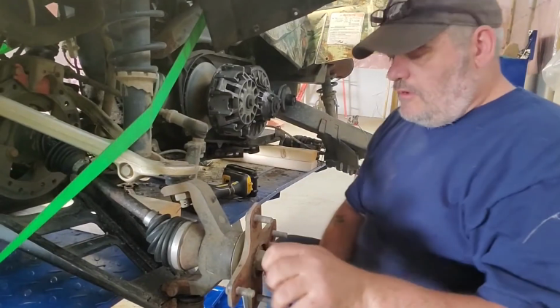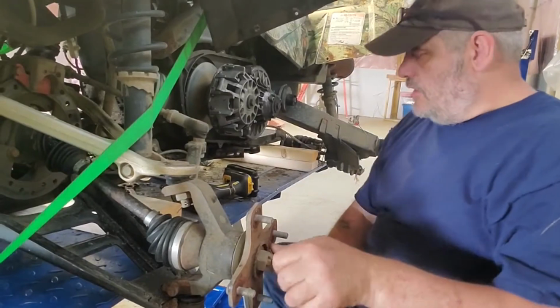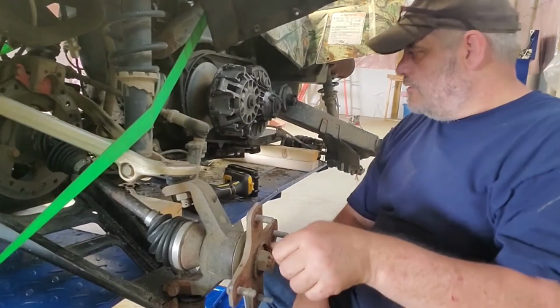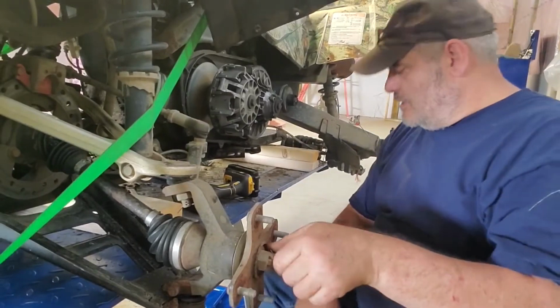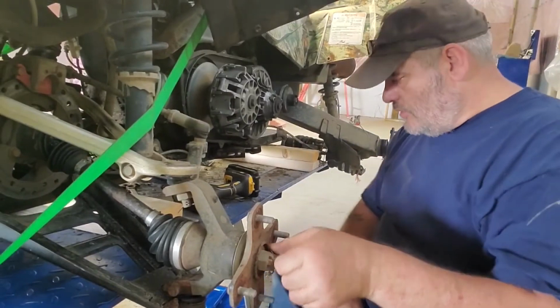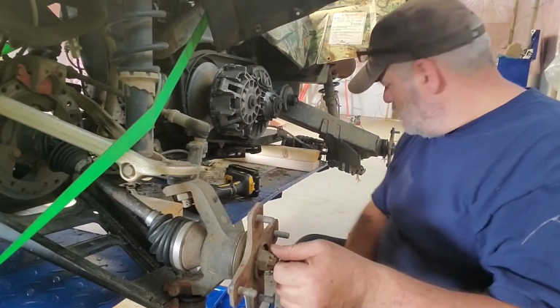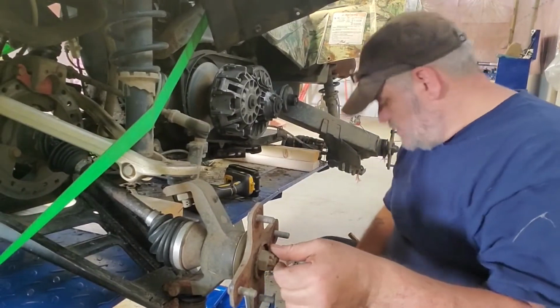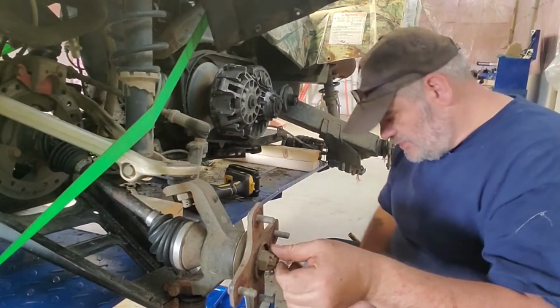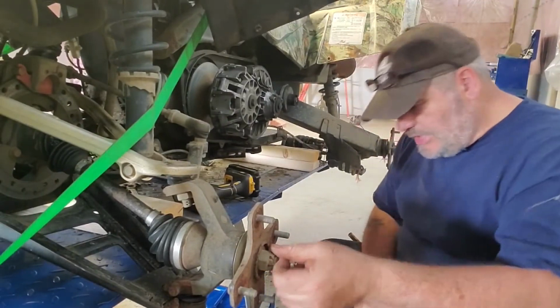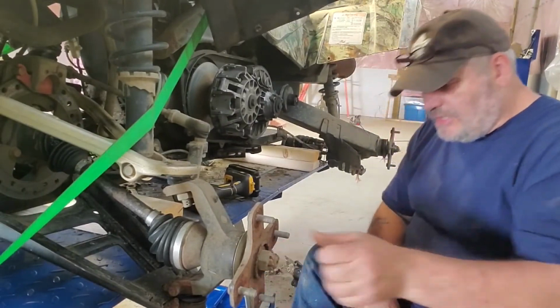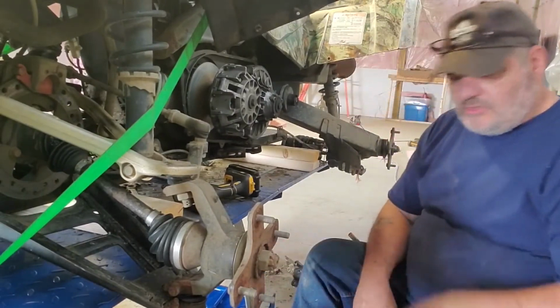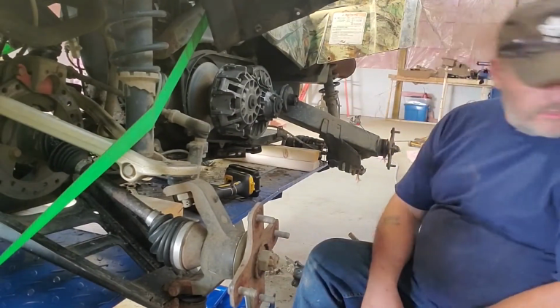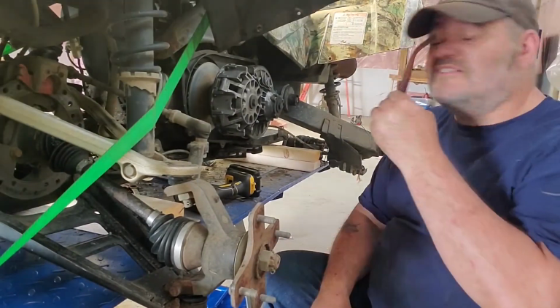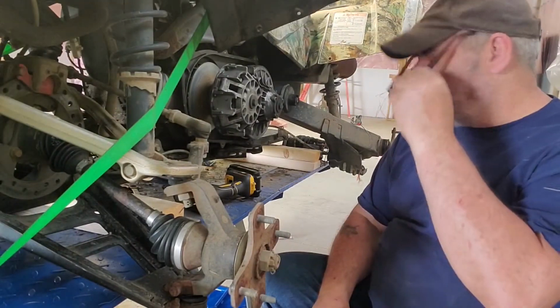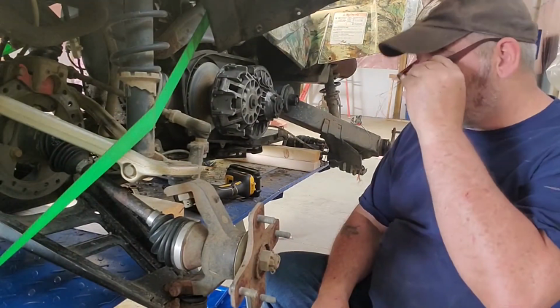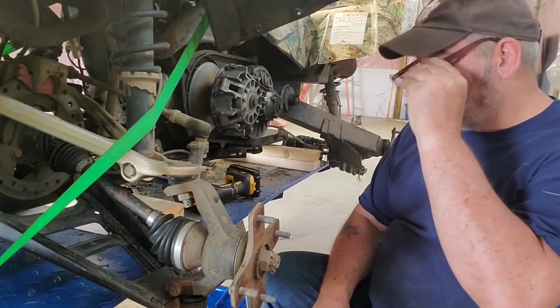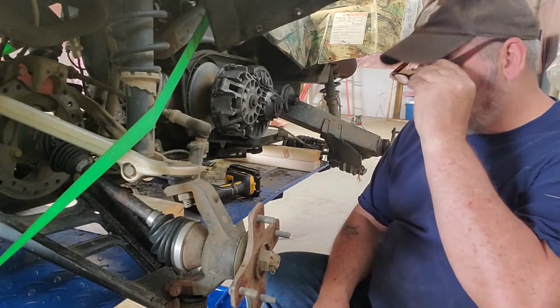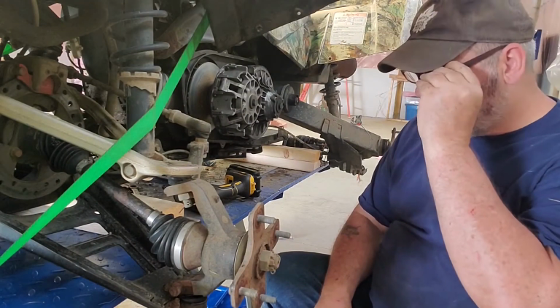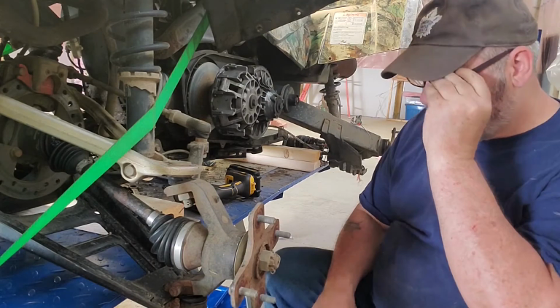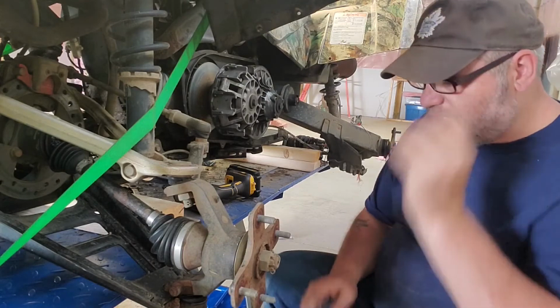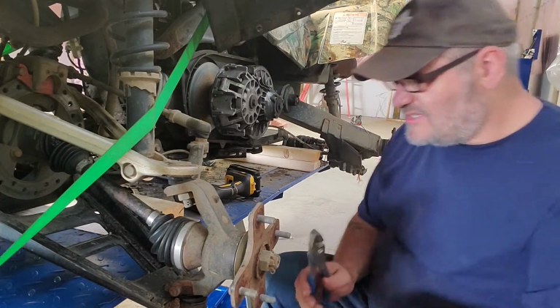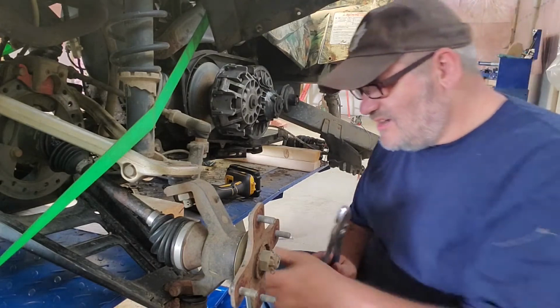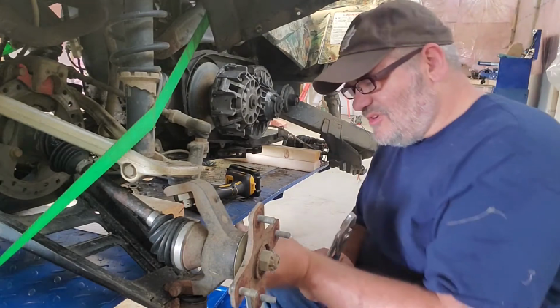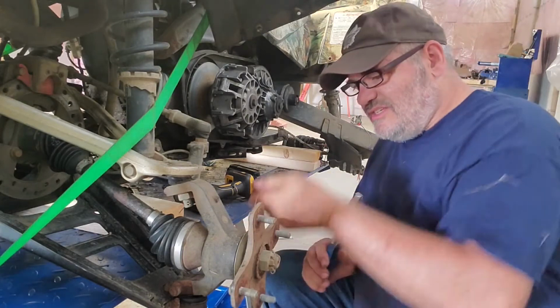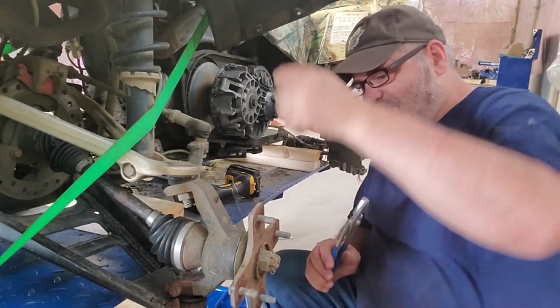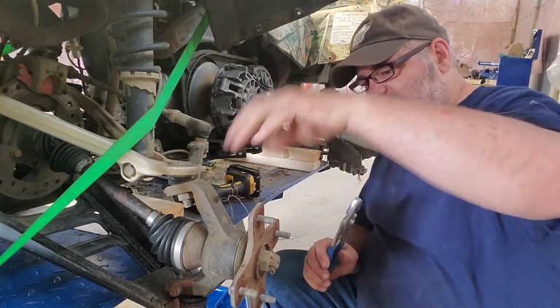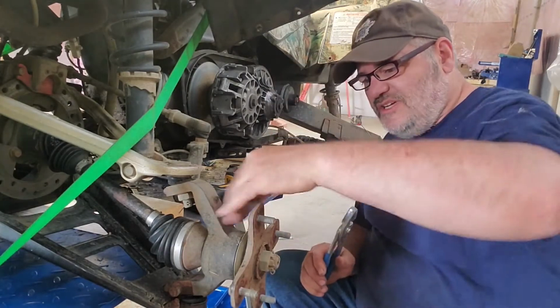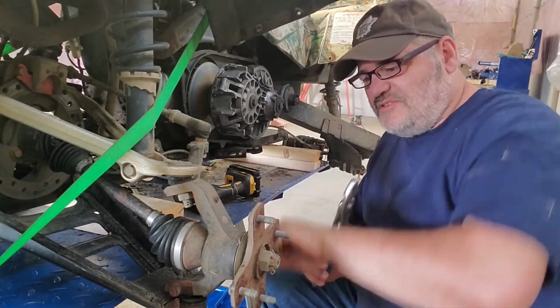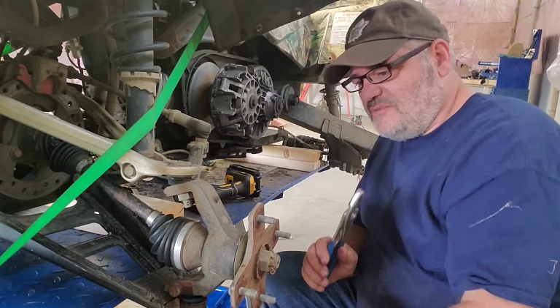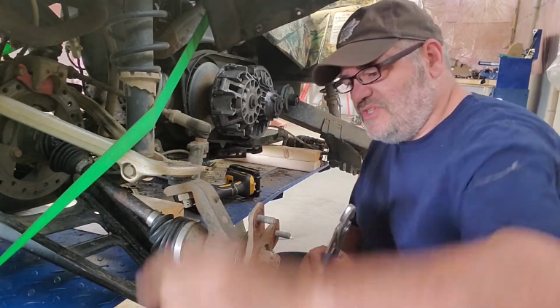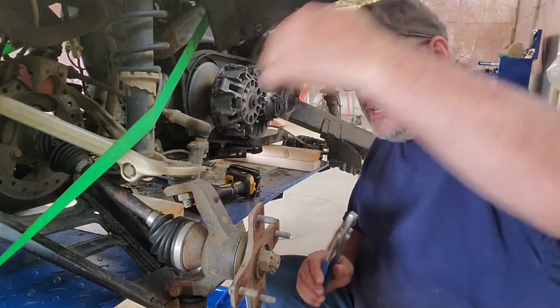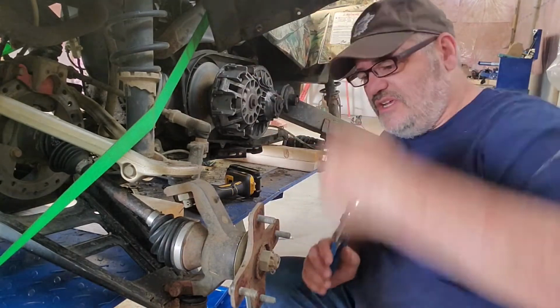Alright, we're getting to work here on this other side now. Let's try this again. Seems like every time I sit down I realize there's a tool on the other side of the machine that I need.